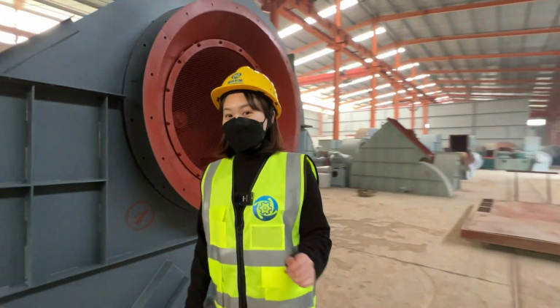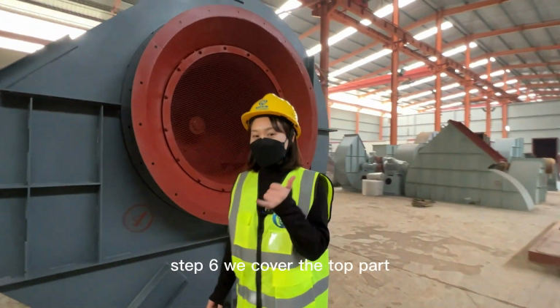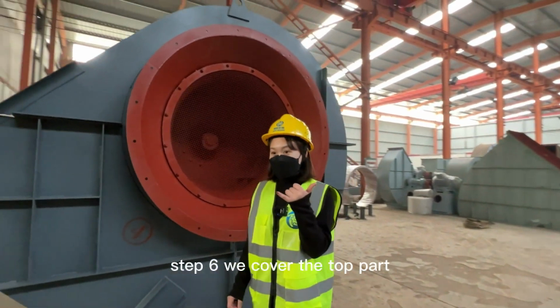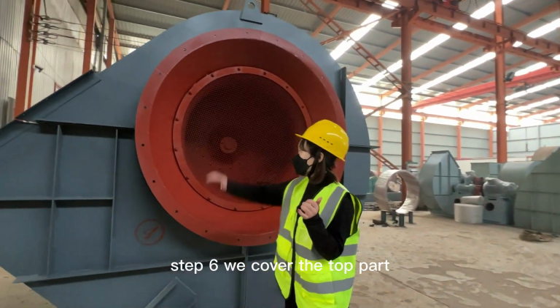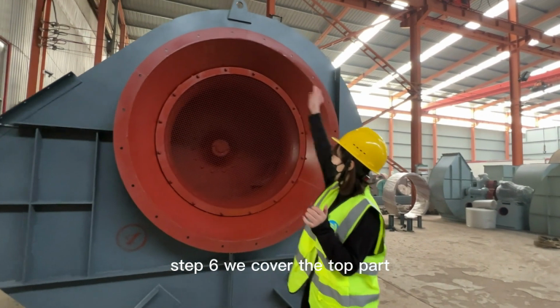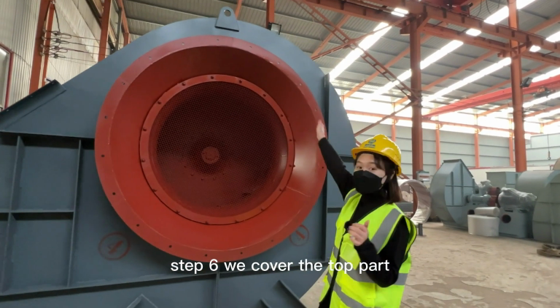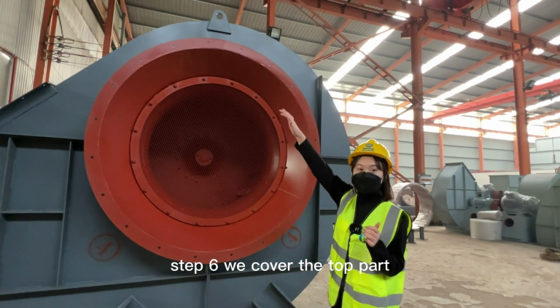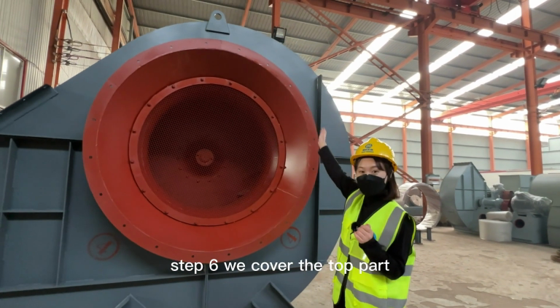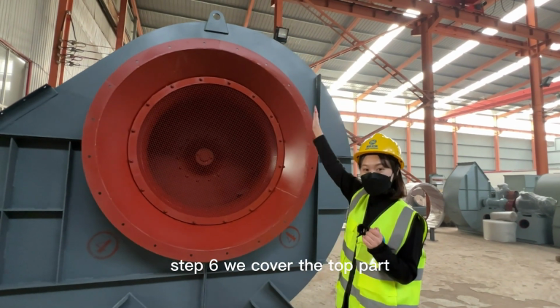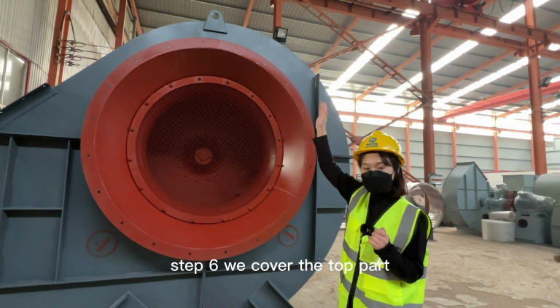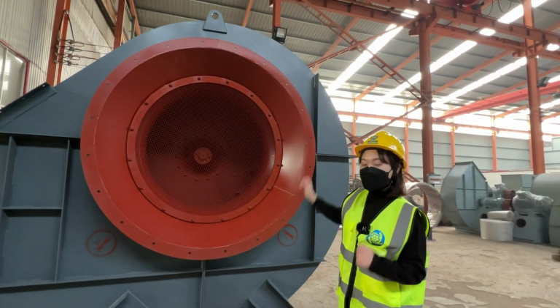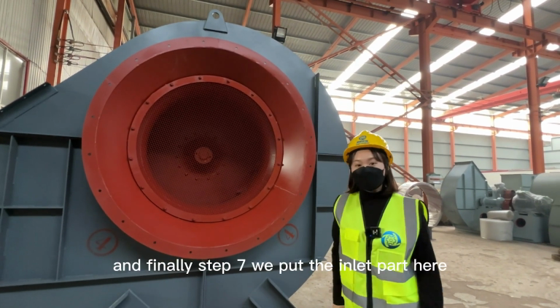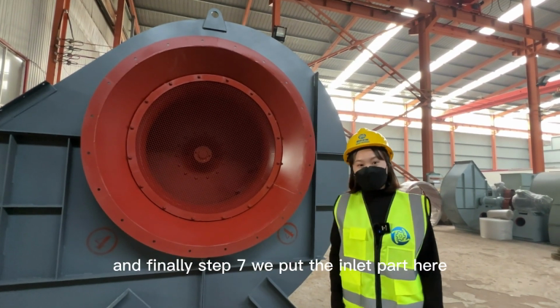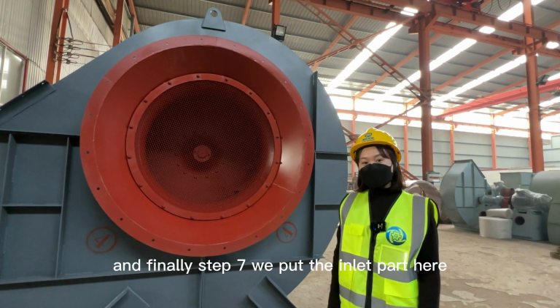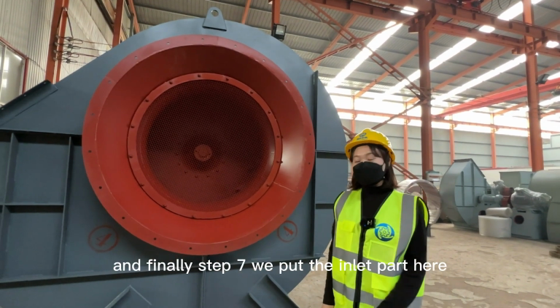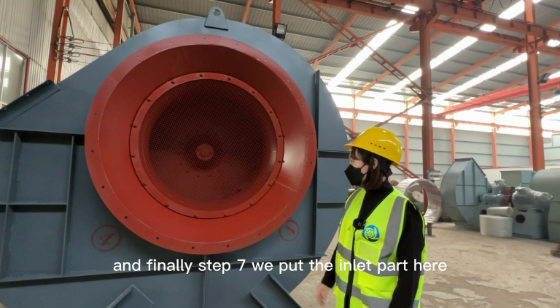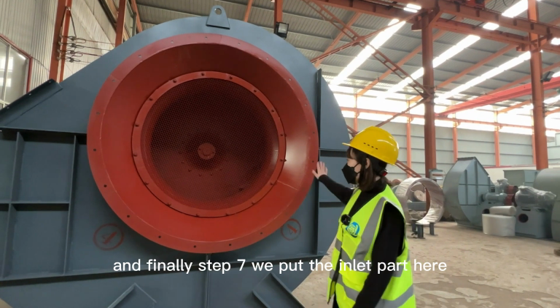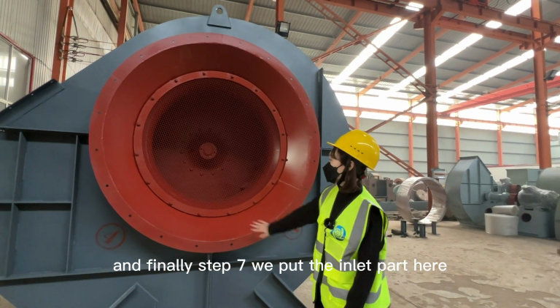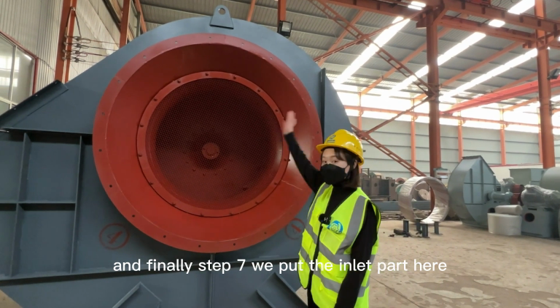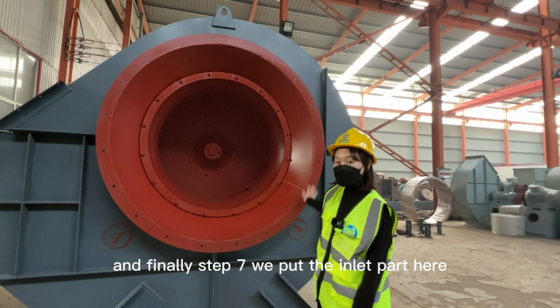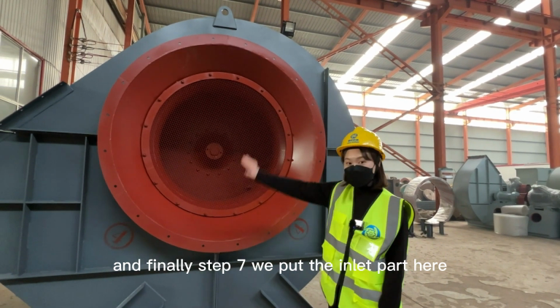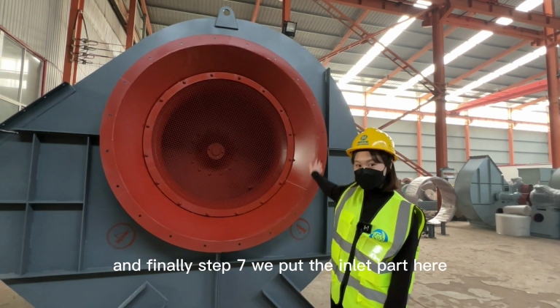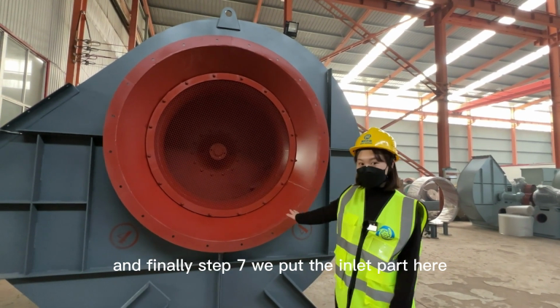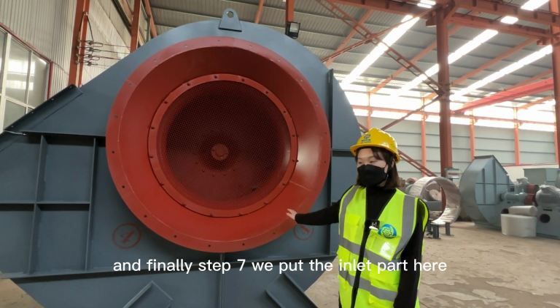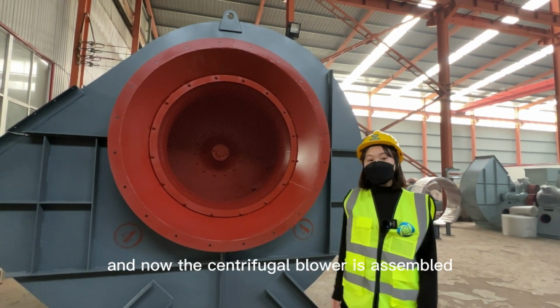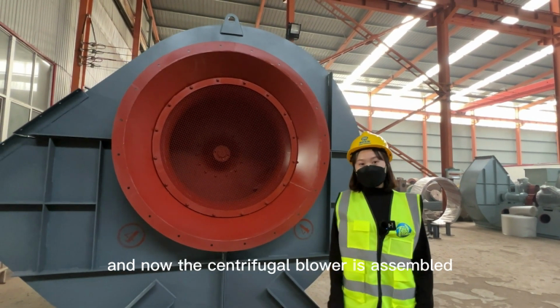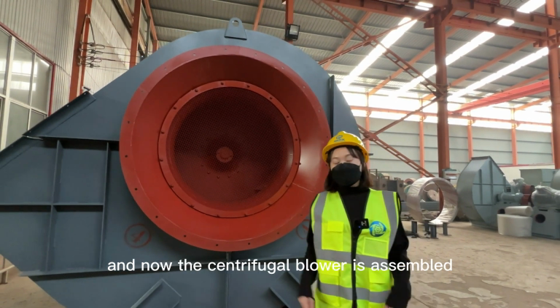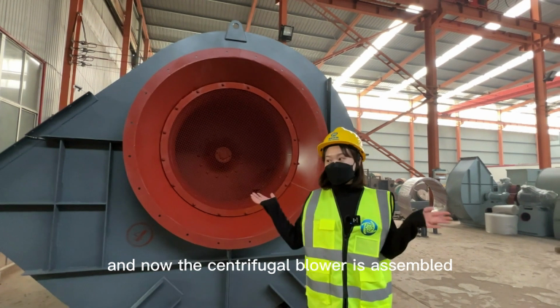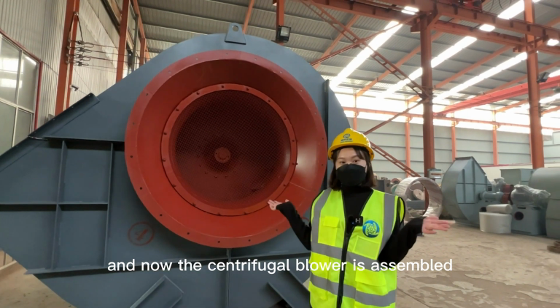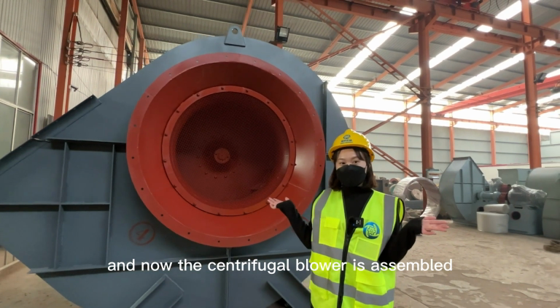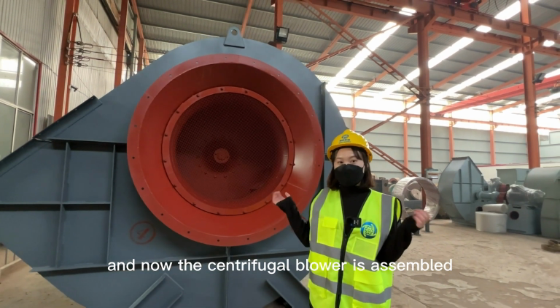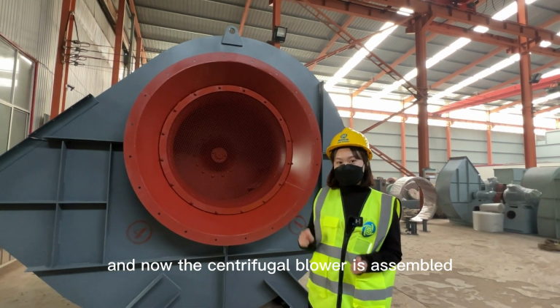Step six: we cover the top part. Finally, step seven: we put the inlet part in place, and now the centrifugal blower is fully assembled.